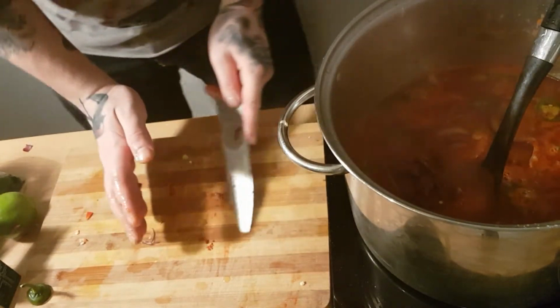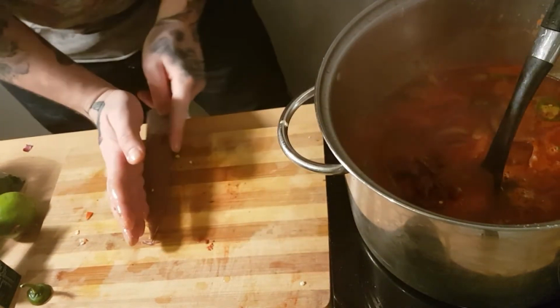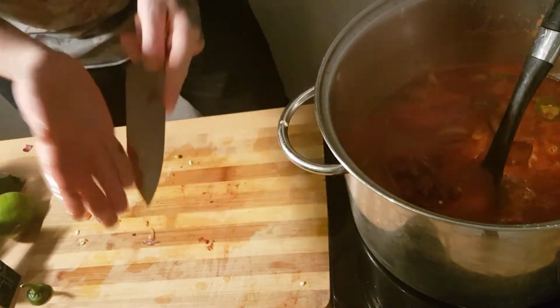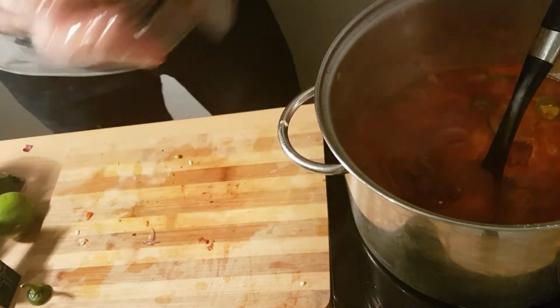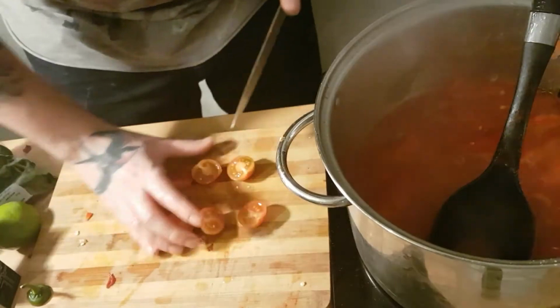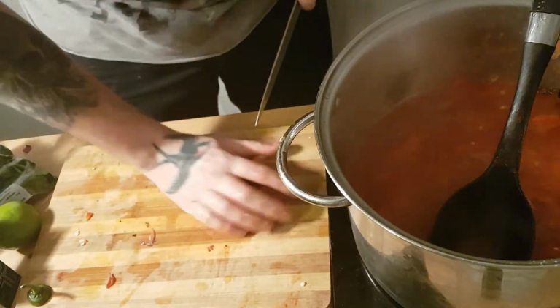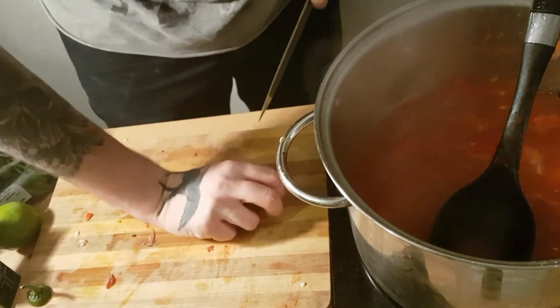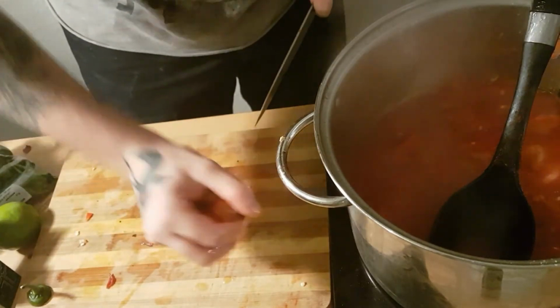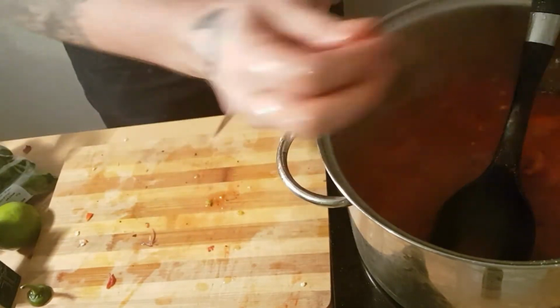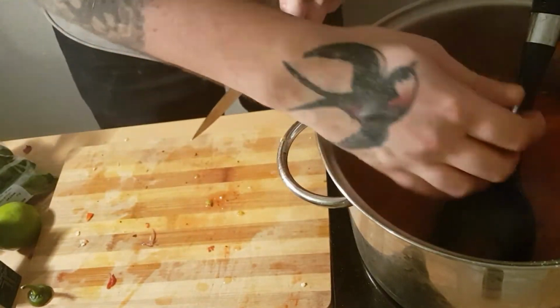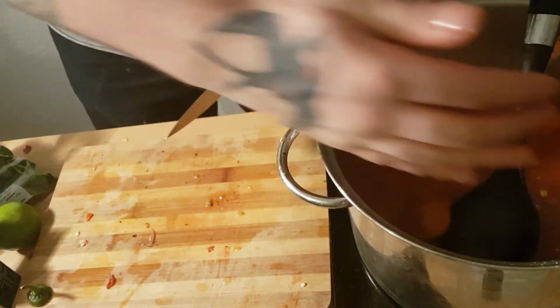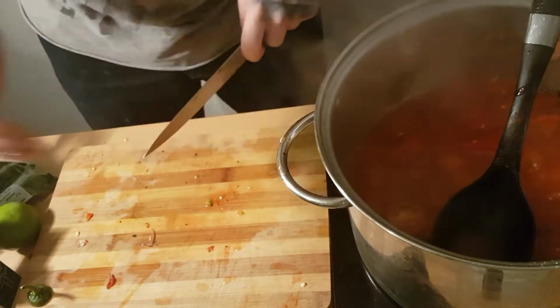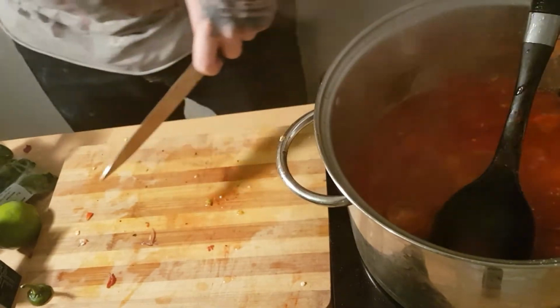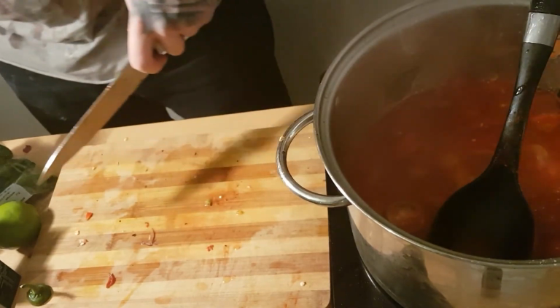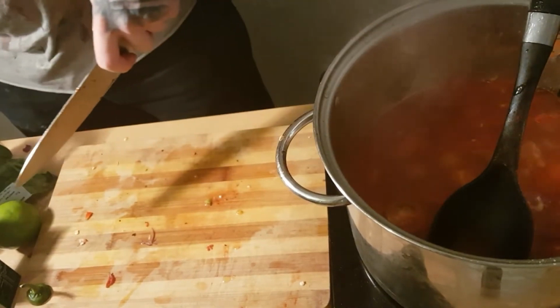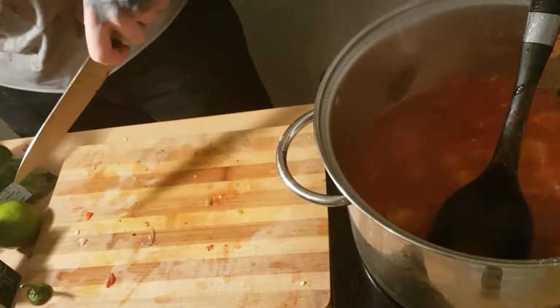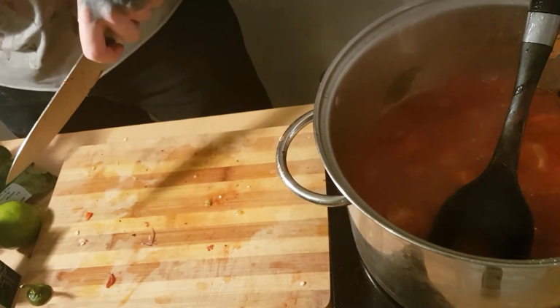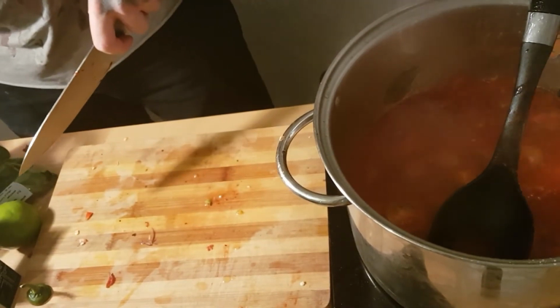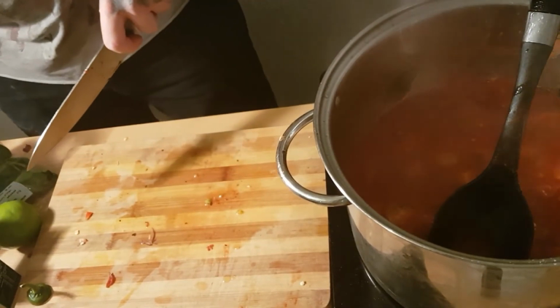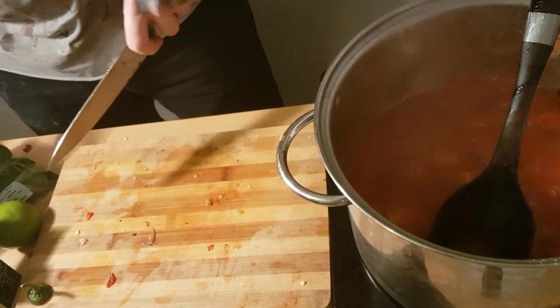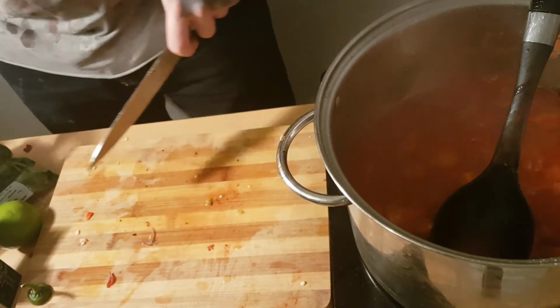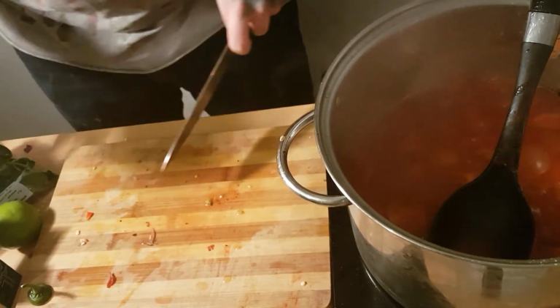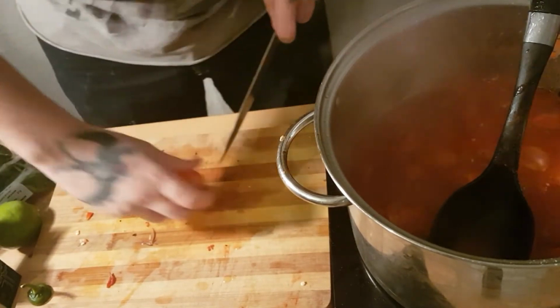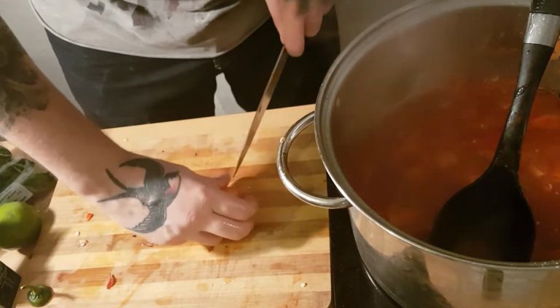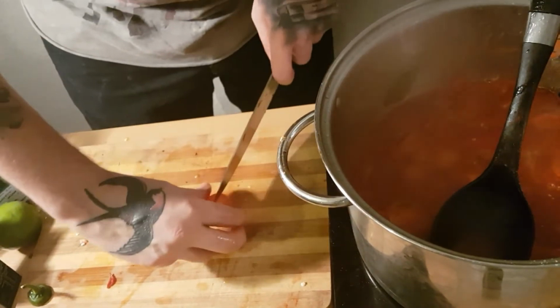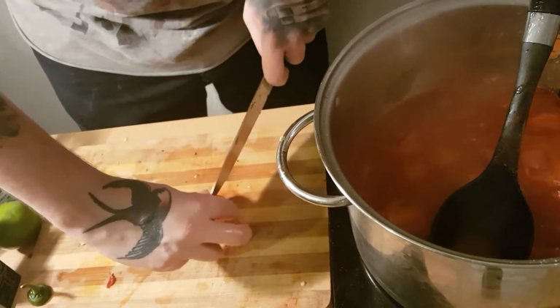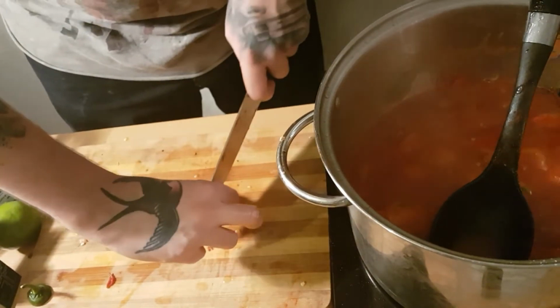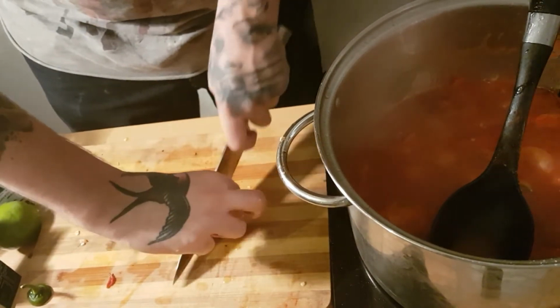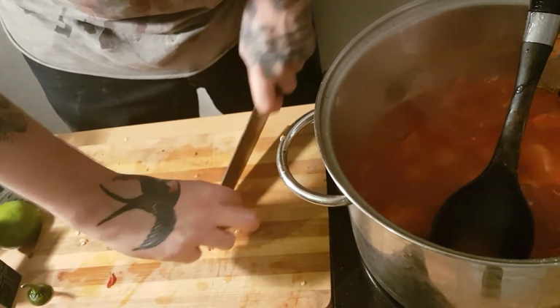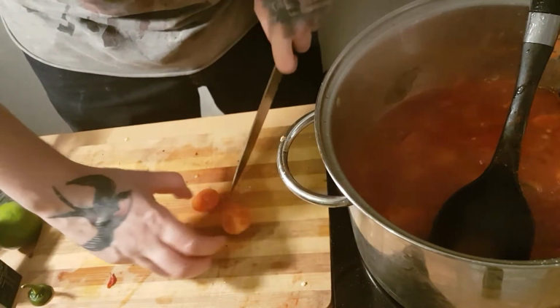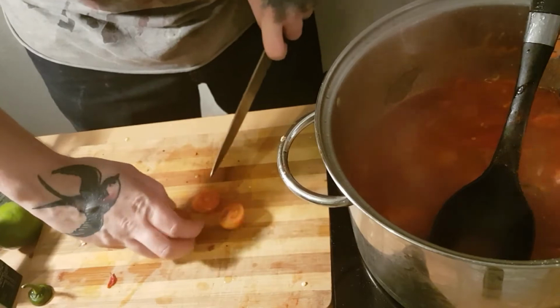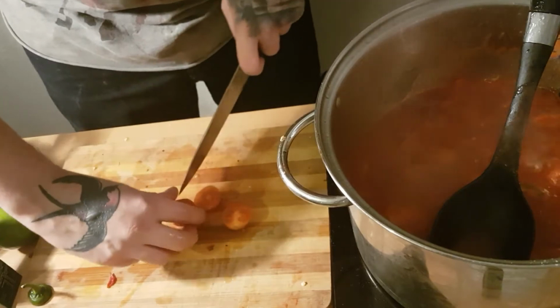I put about ten cherry tomatoes in just for a little bit of freshness. This recipe is a good mix of jarred, tinned and fresh ingredients.